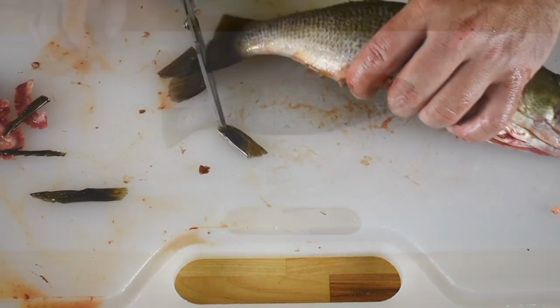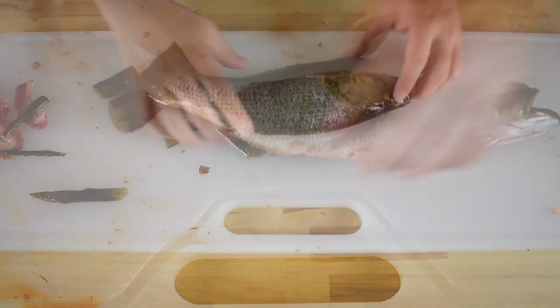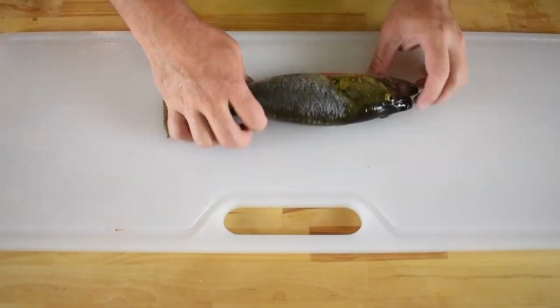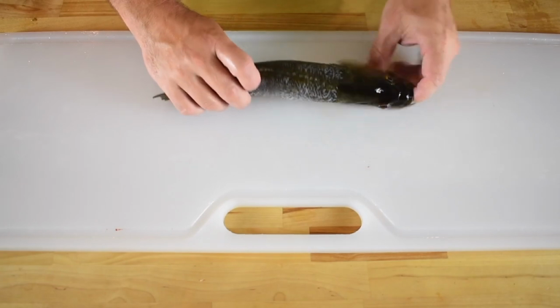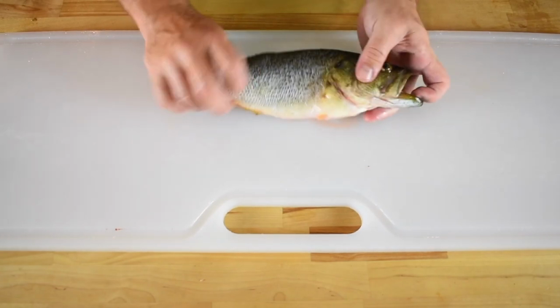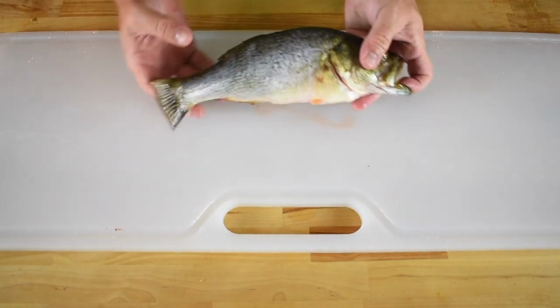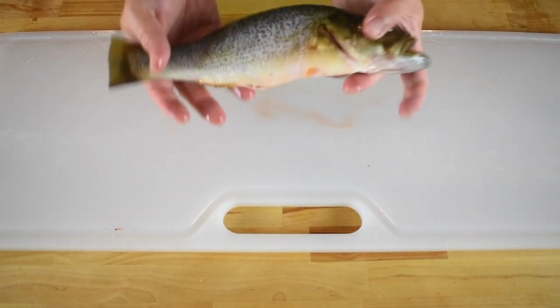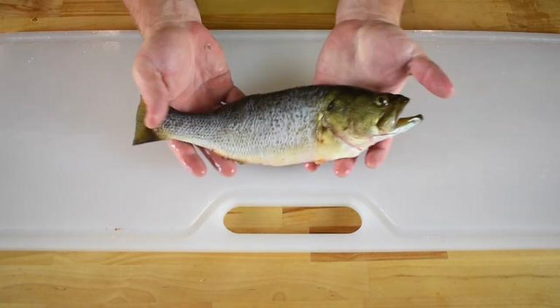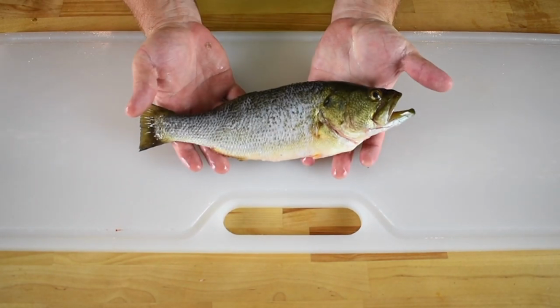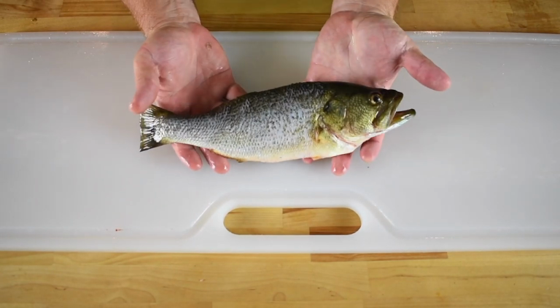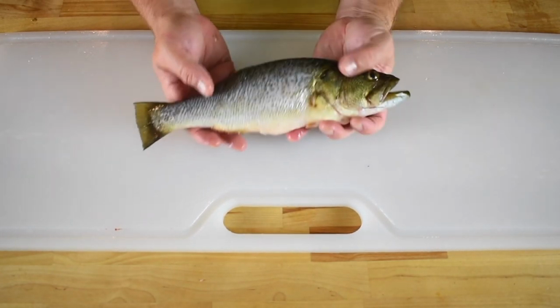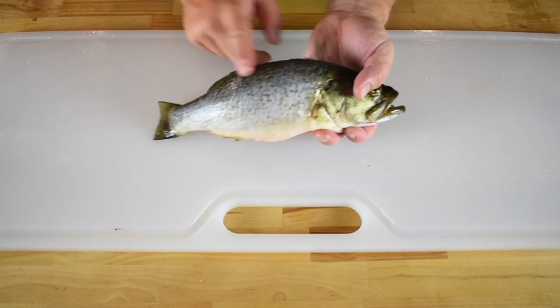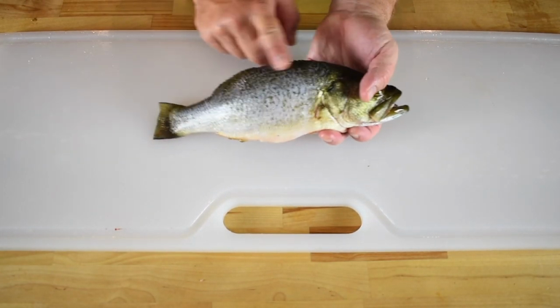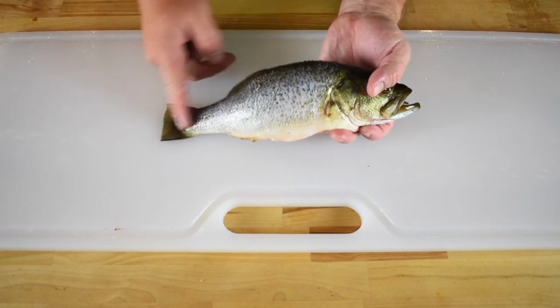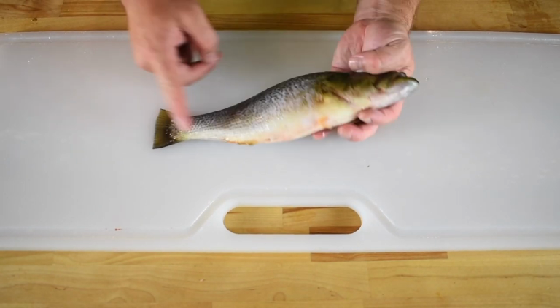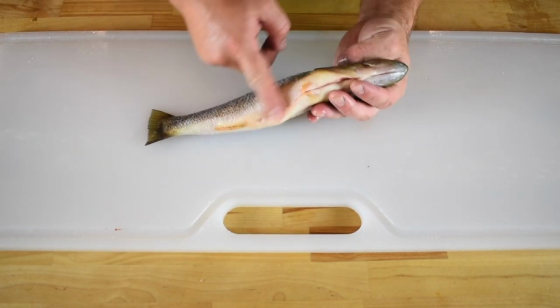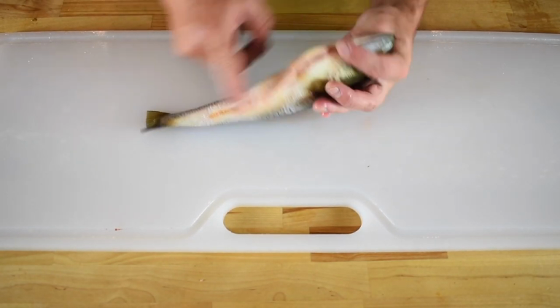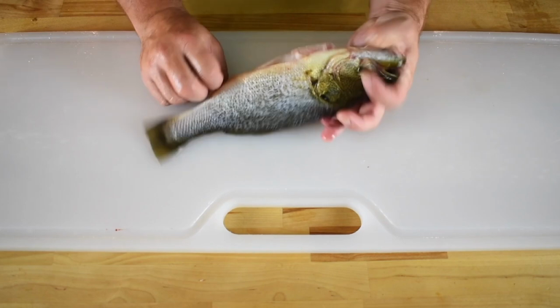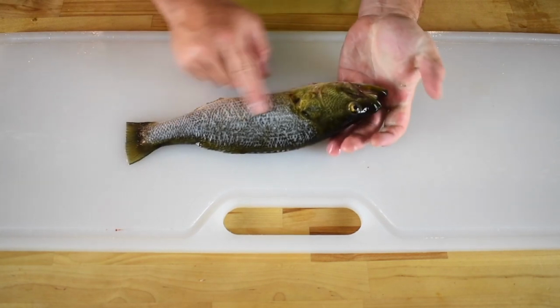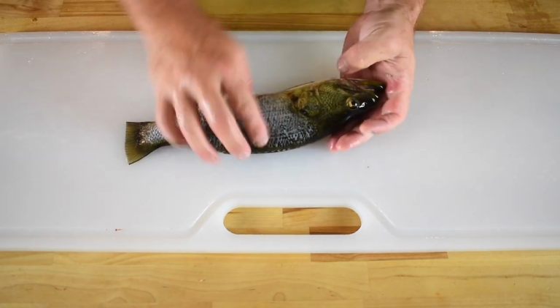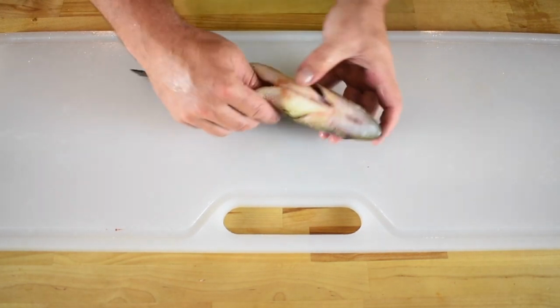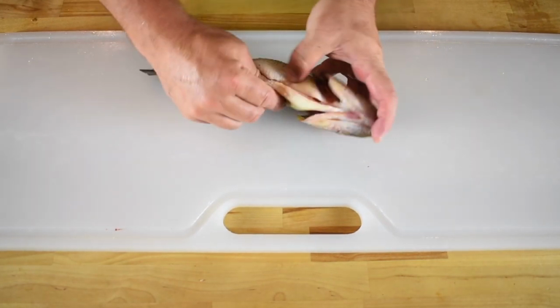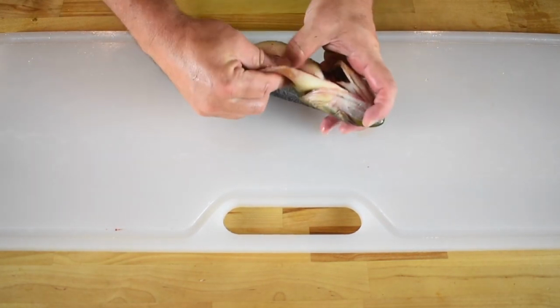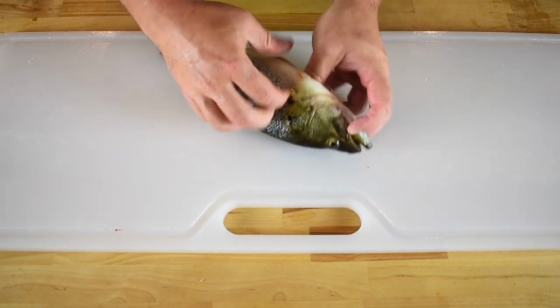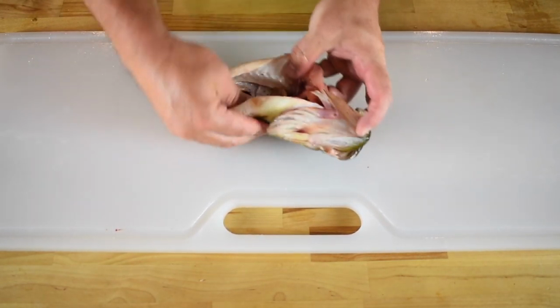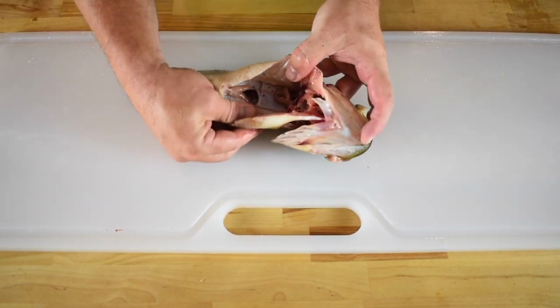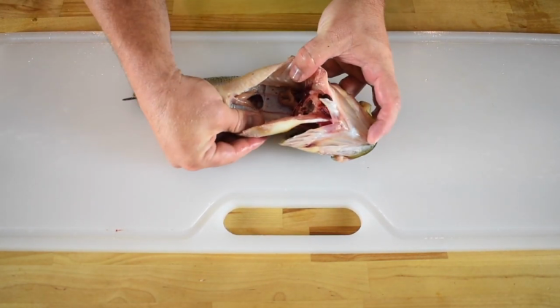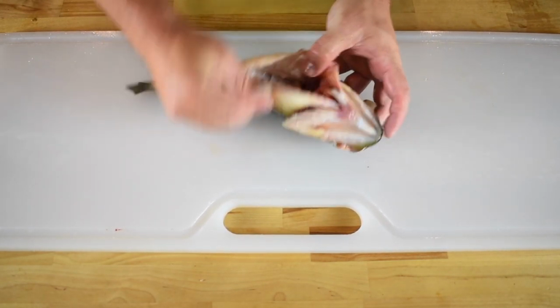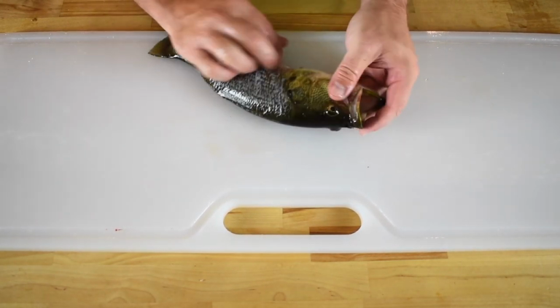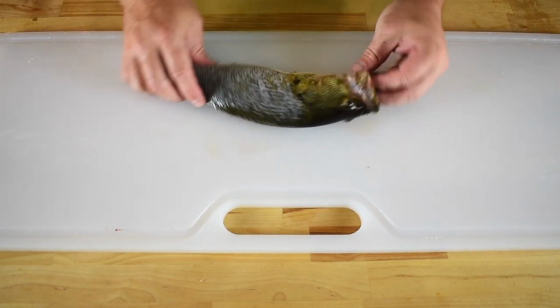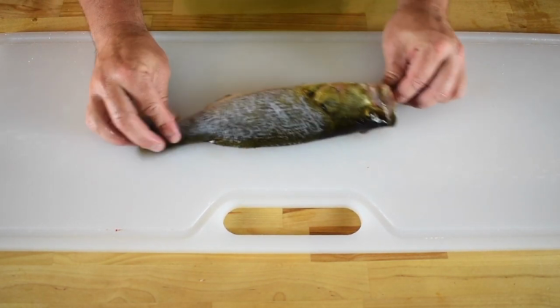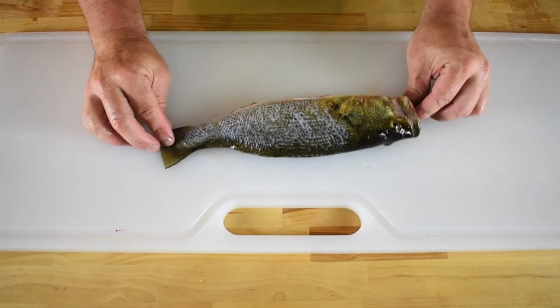From here I like to rinse out the fish inside and out, or pat it clean with paper towel. Lacking scales, guts, fins, and gills, this fish is now ready to grill, fry, sear, simmer, or braise.